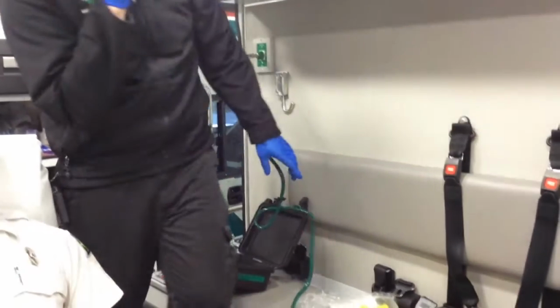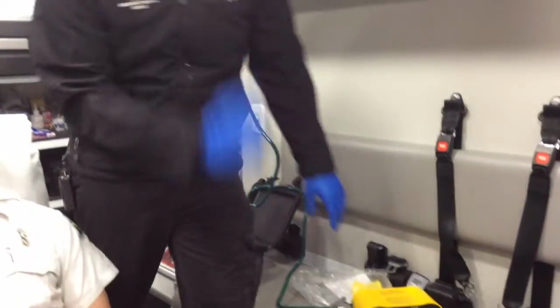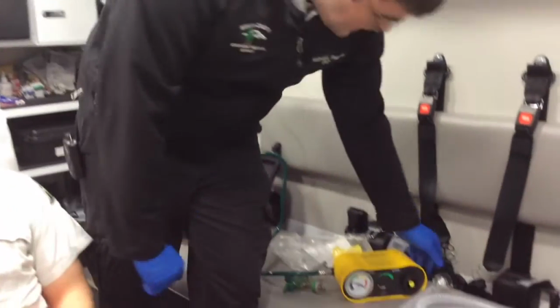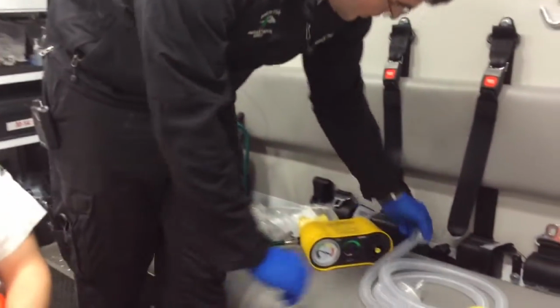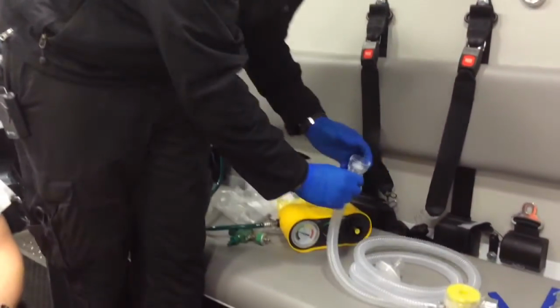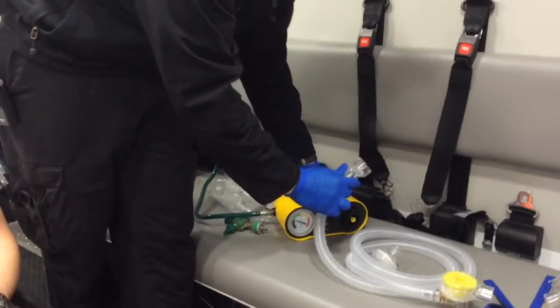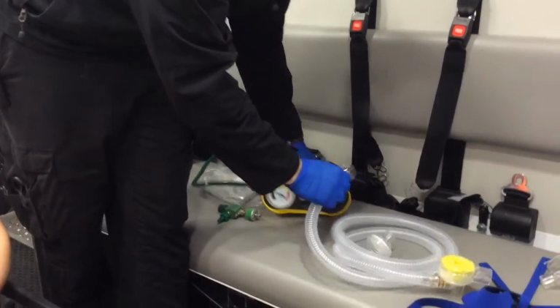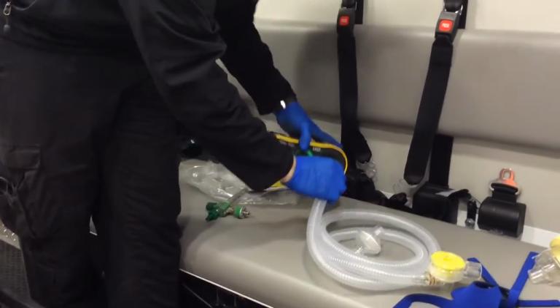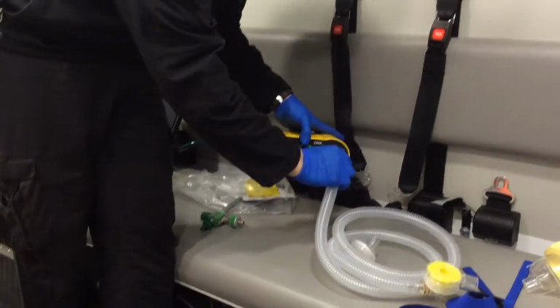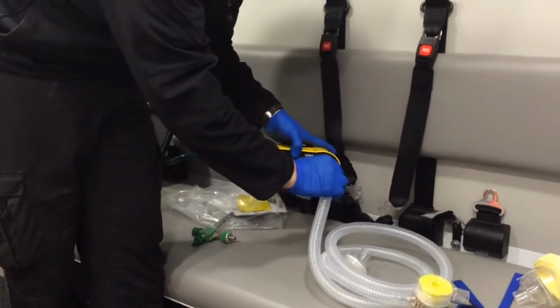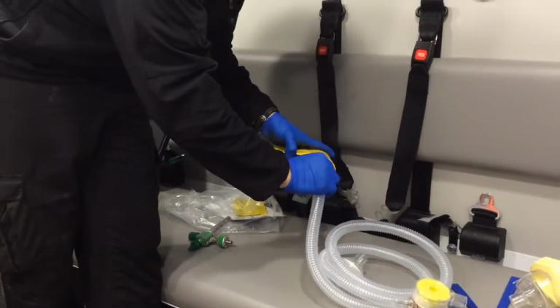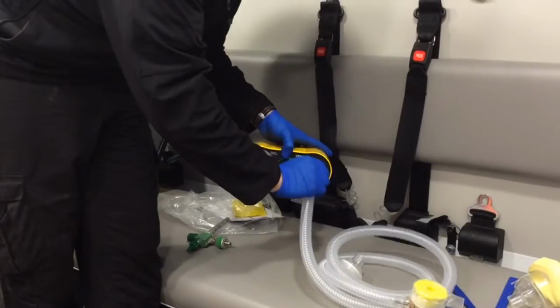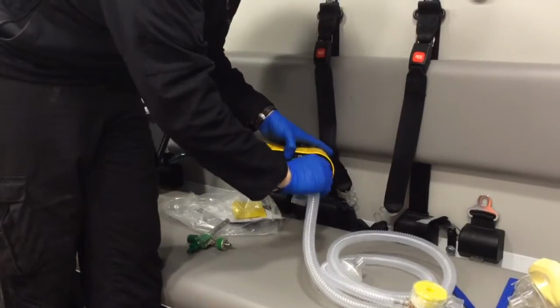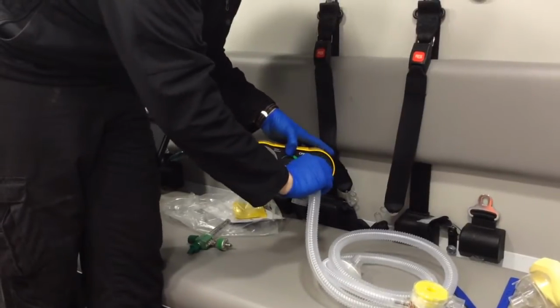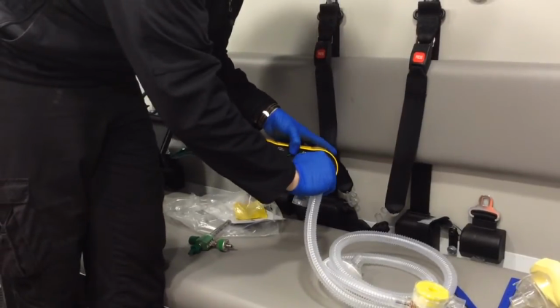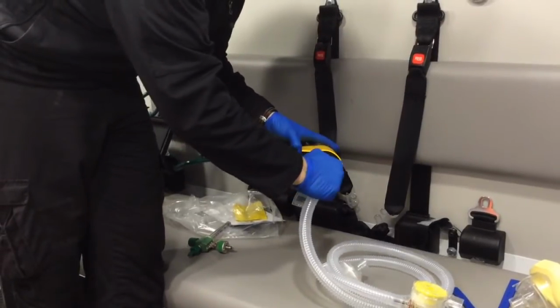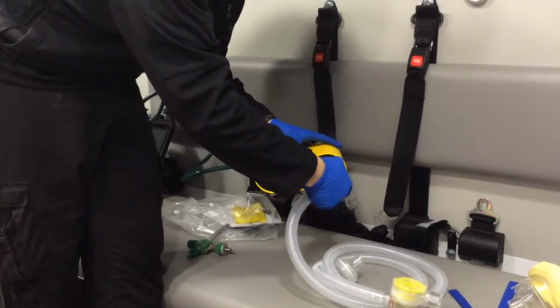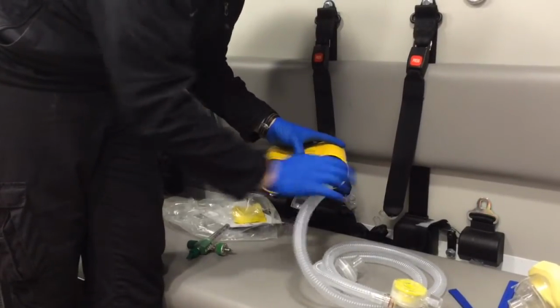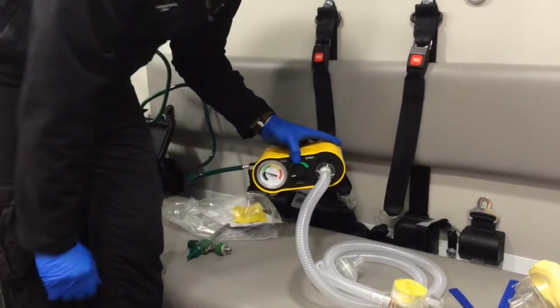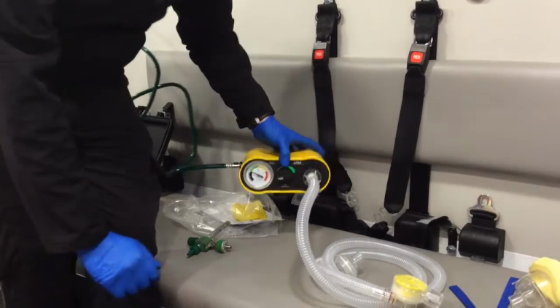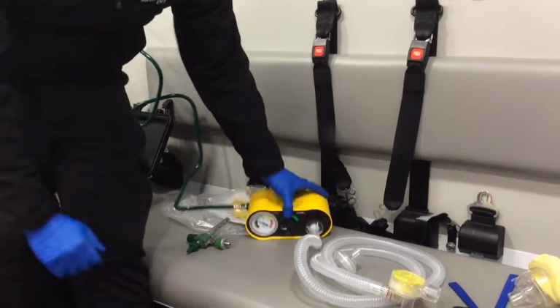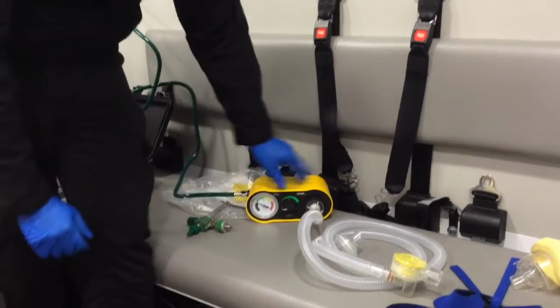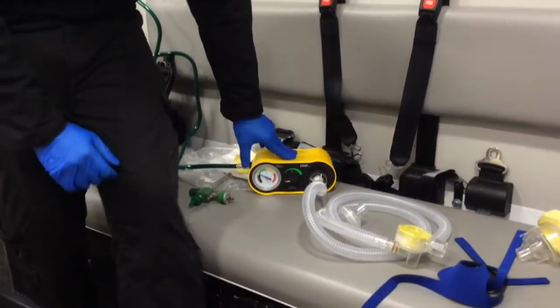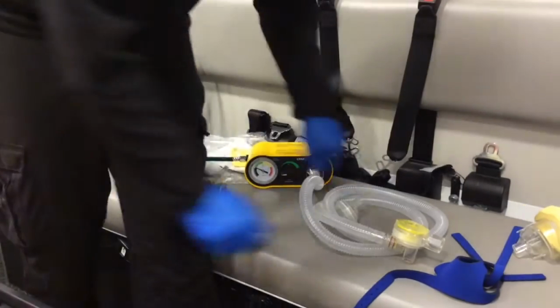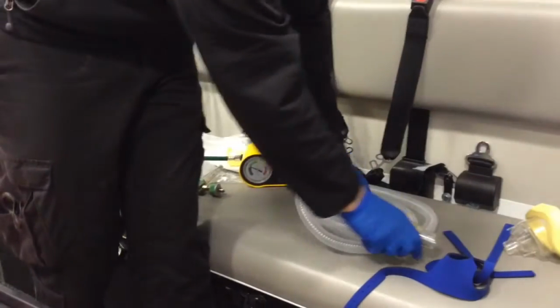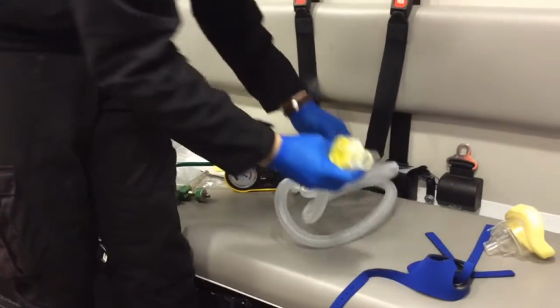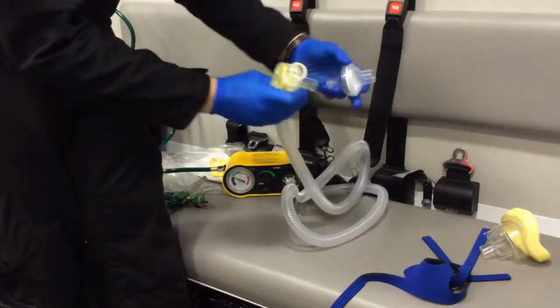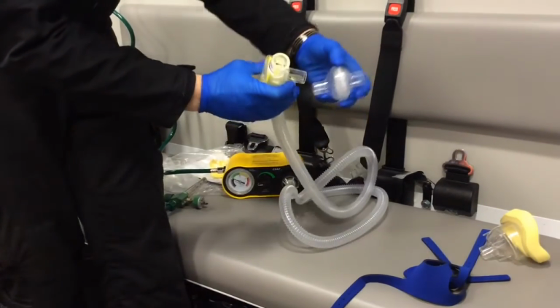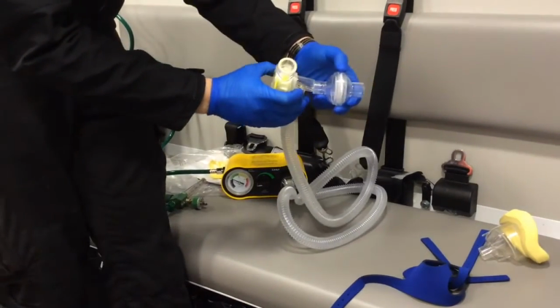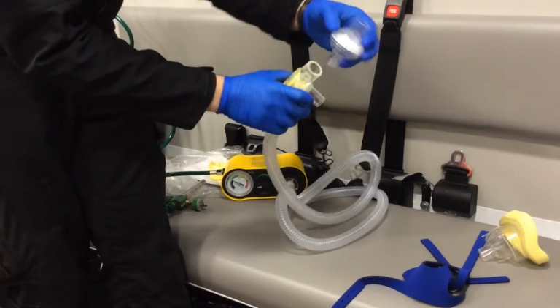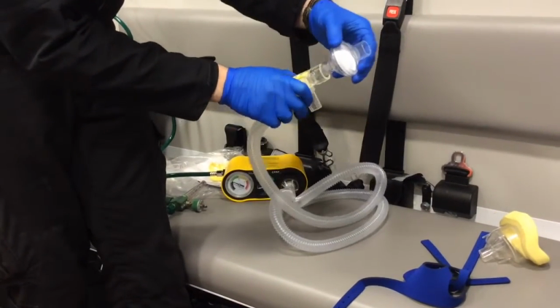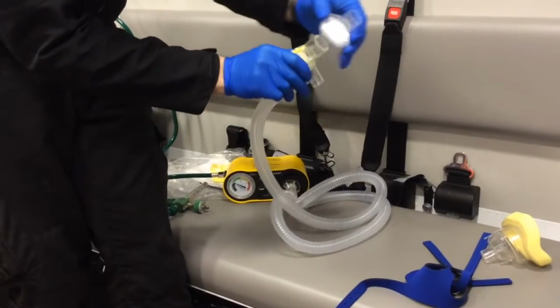We now attach our CPAP hose. It connects by running over and spinning clockwise into the lock. The filter fits on the outside.